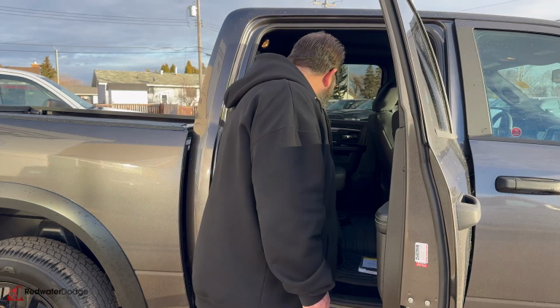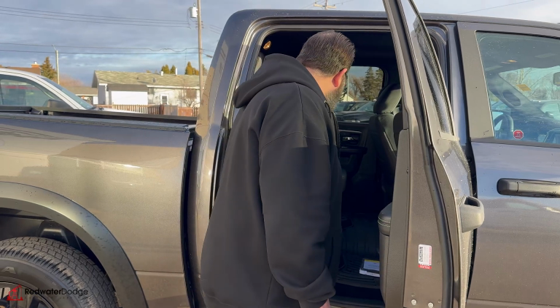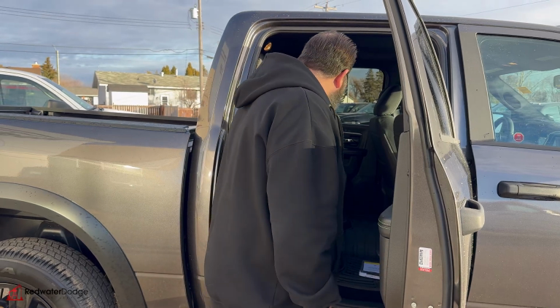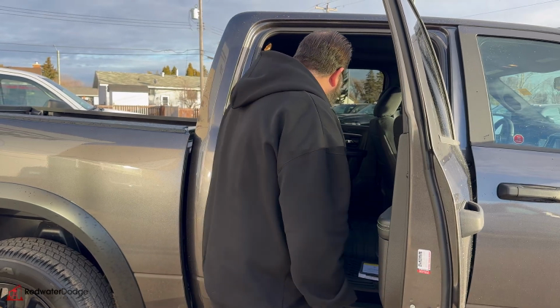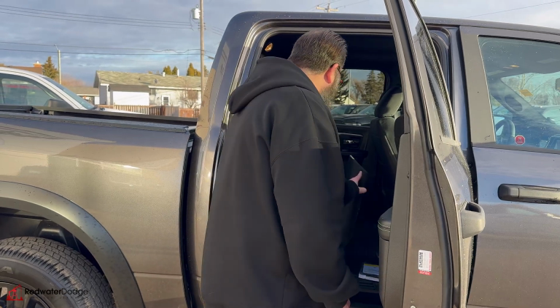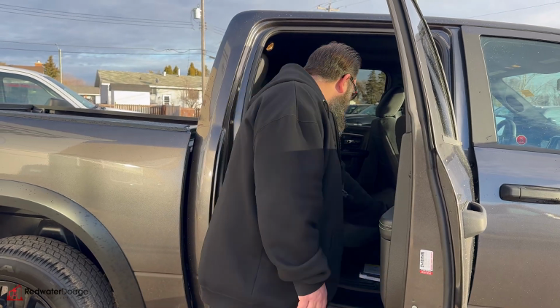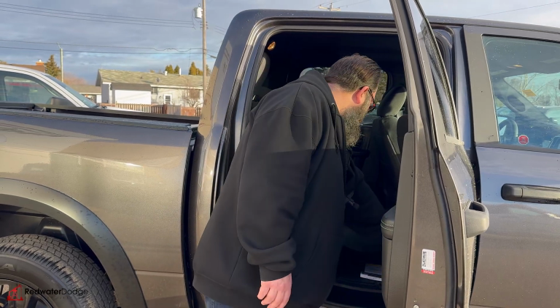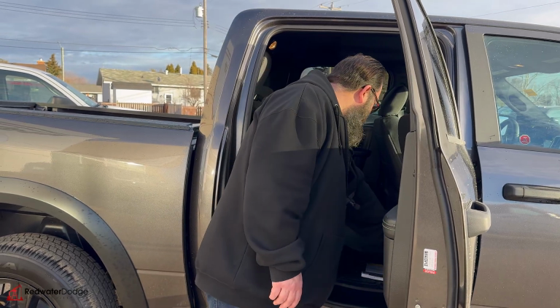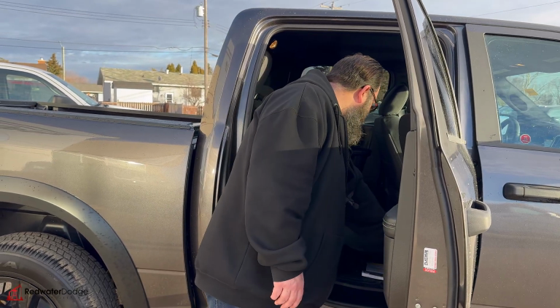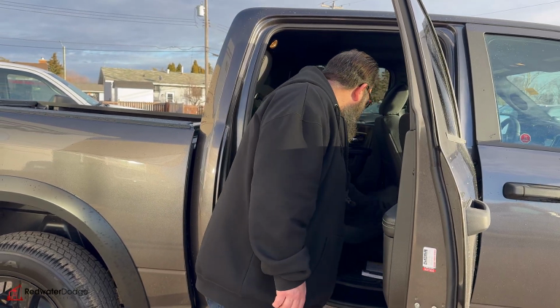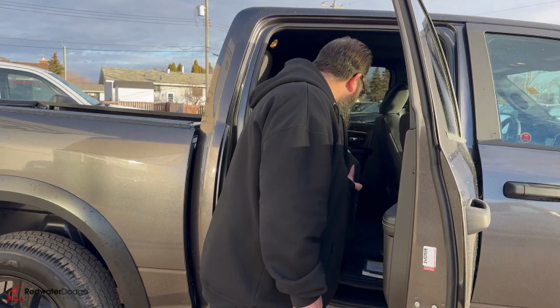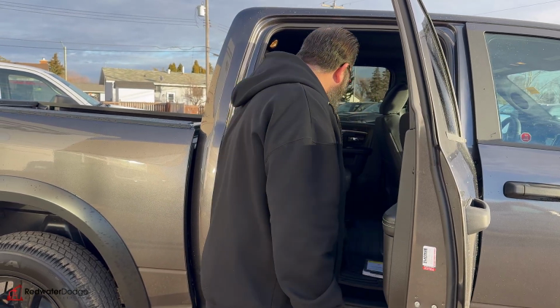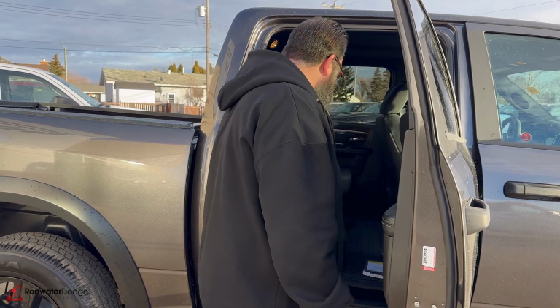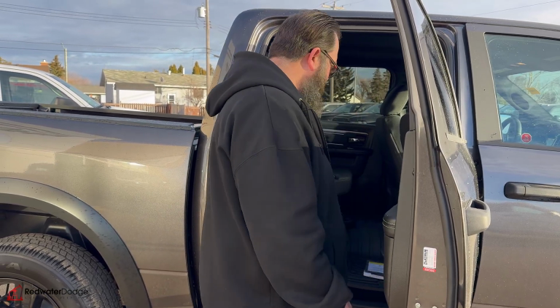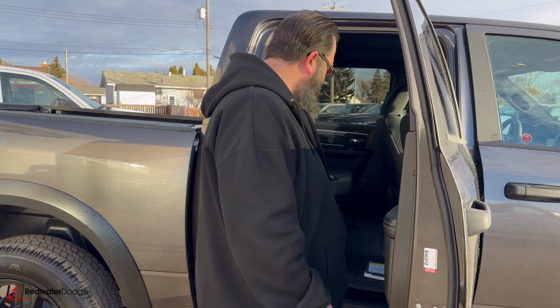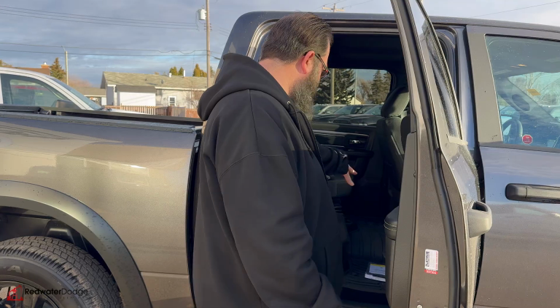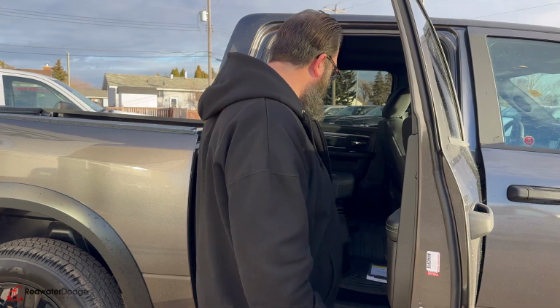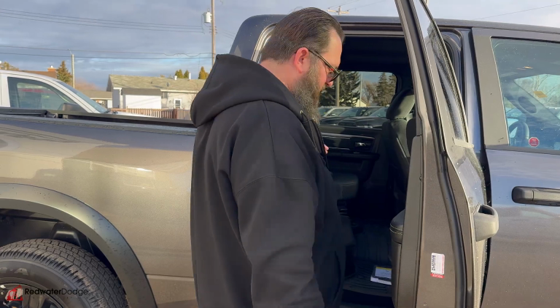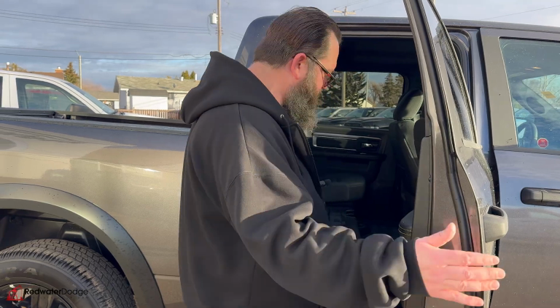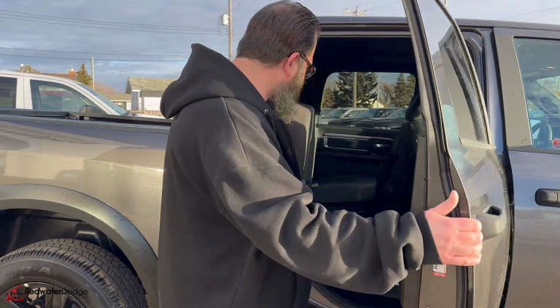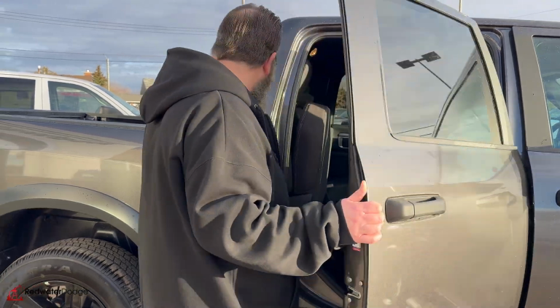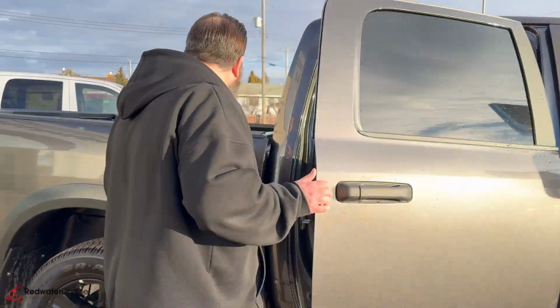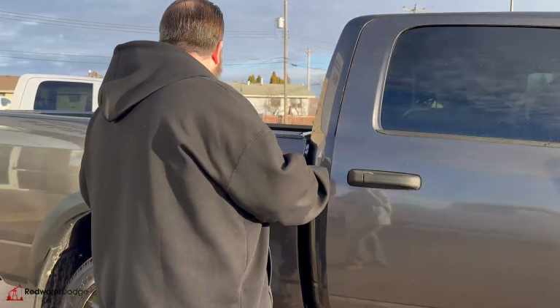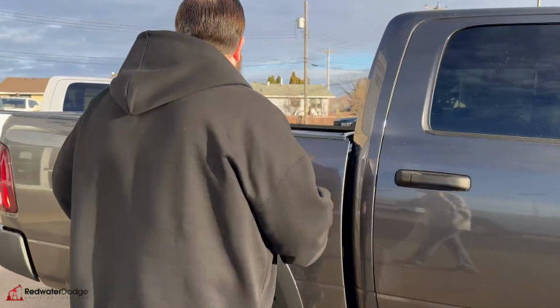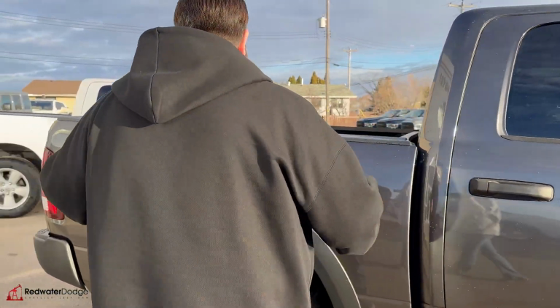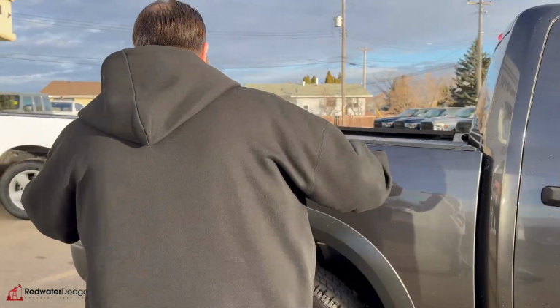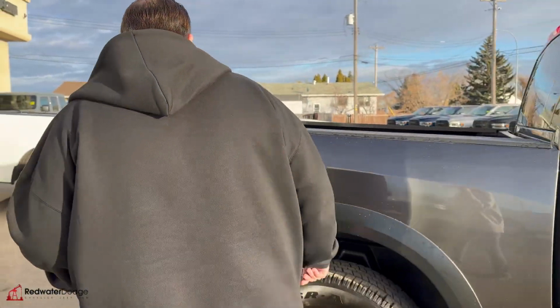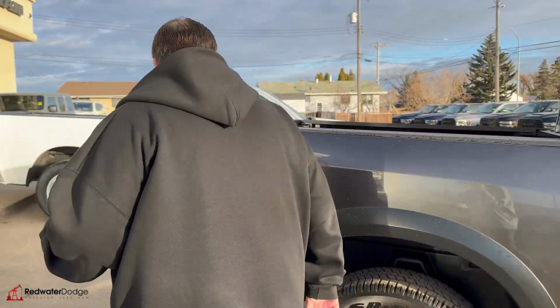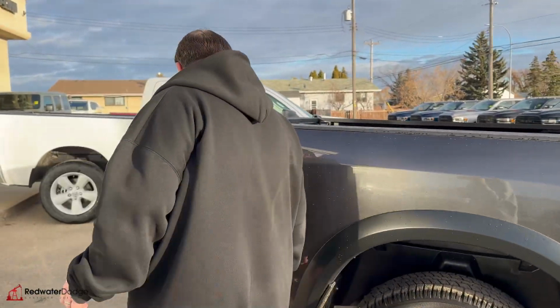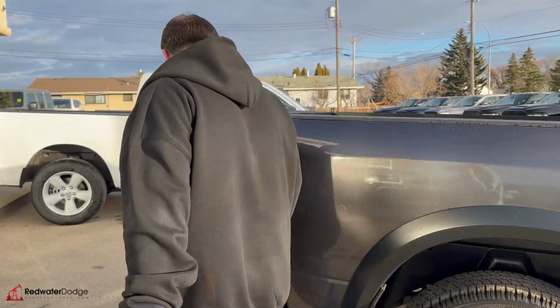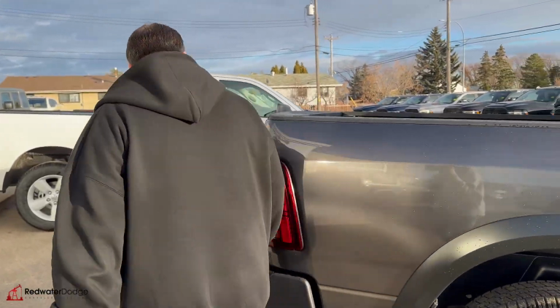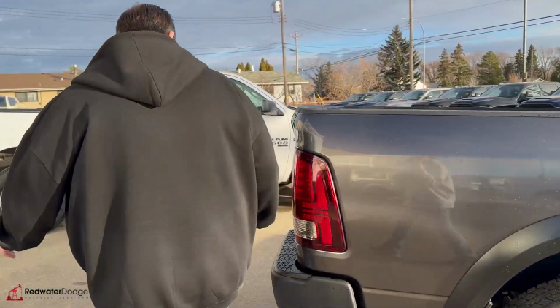You just pop these out and they flatten the floor, just in case you don't like the hump in the middle. It is a 5'7 box.